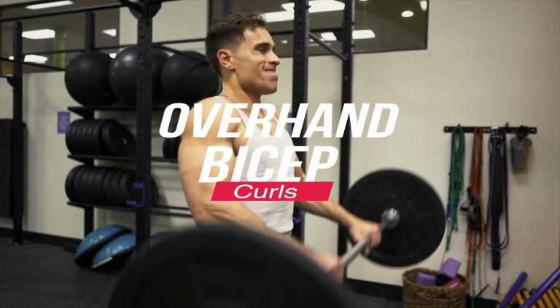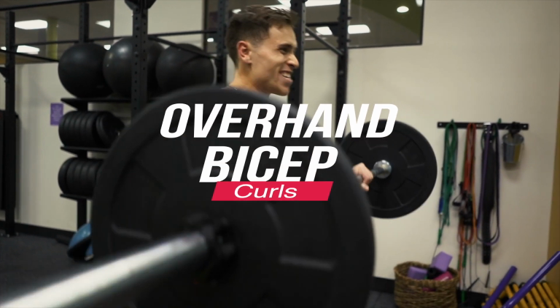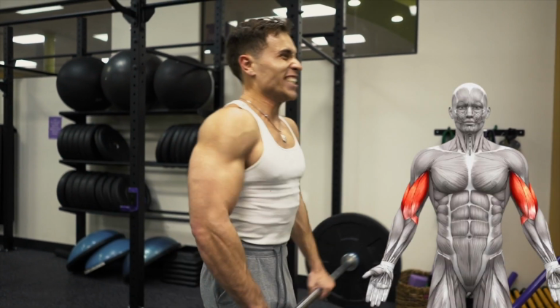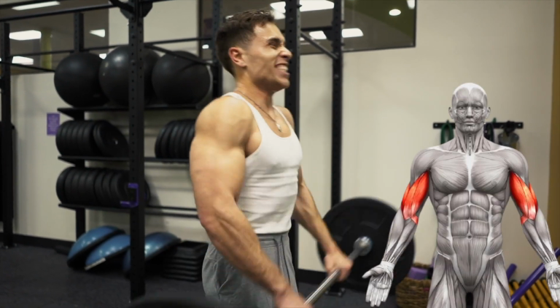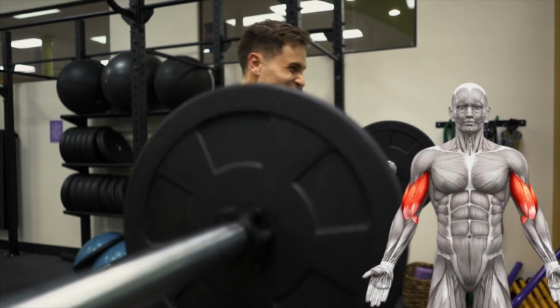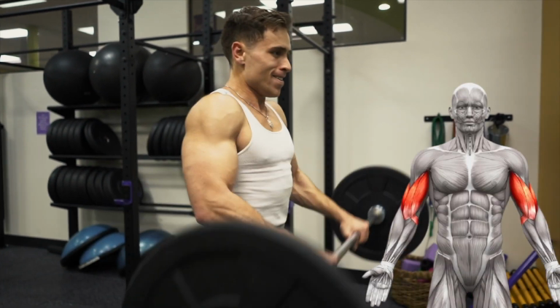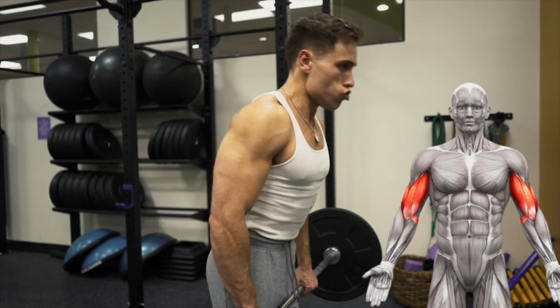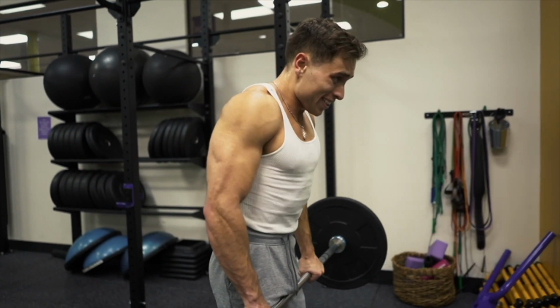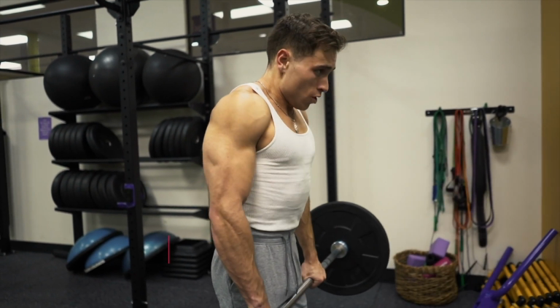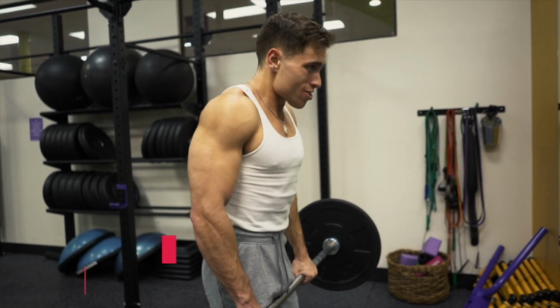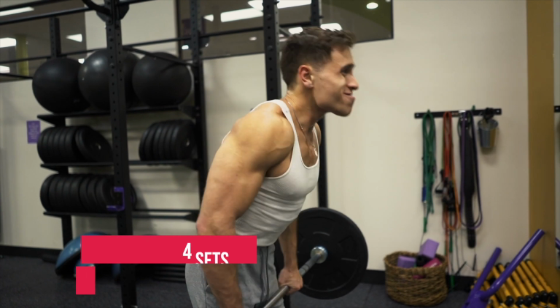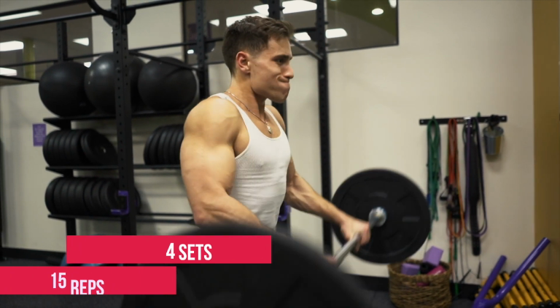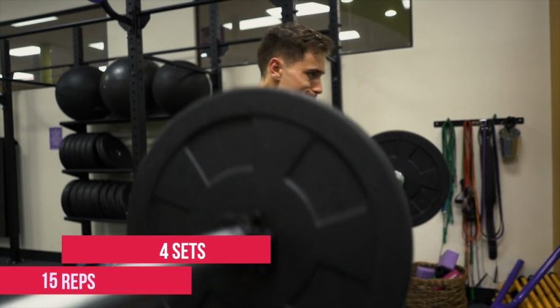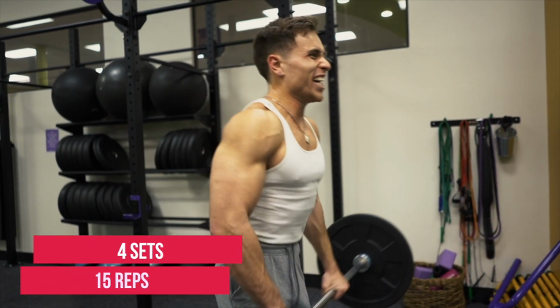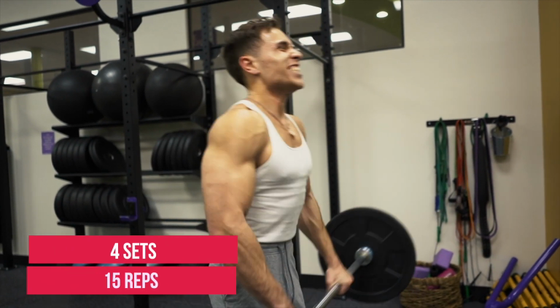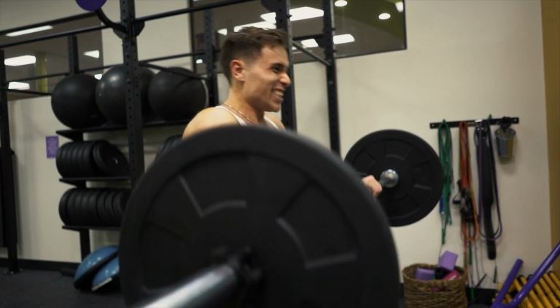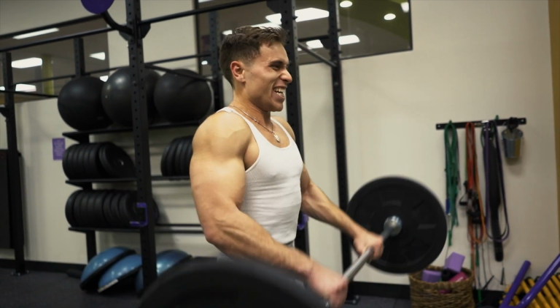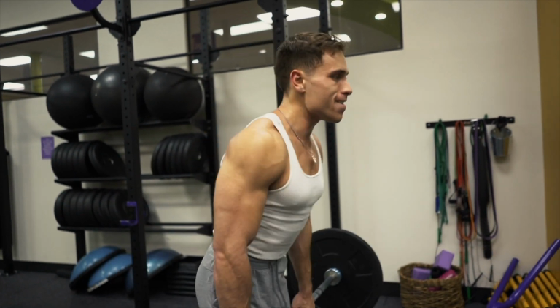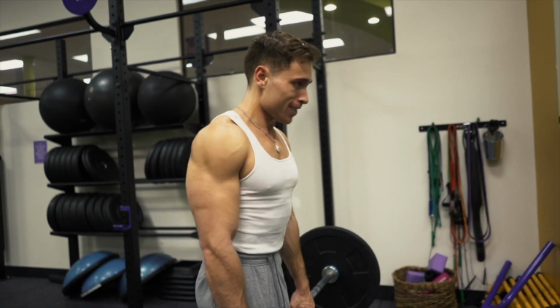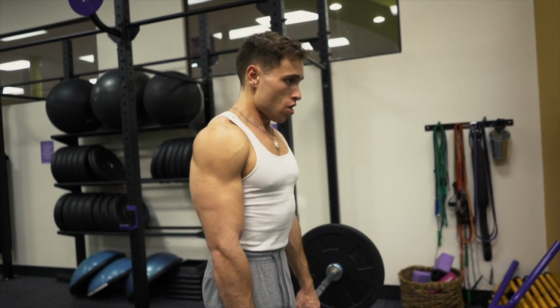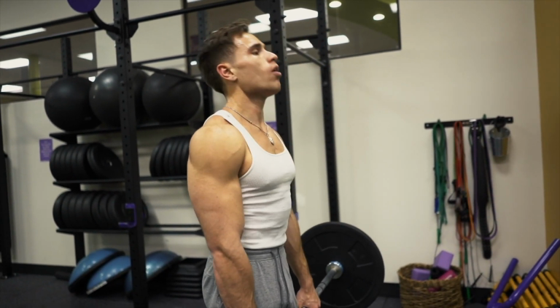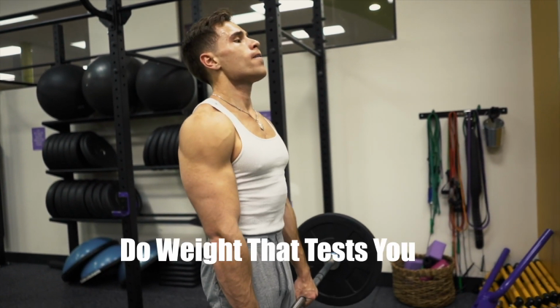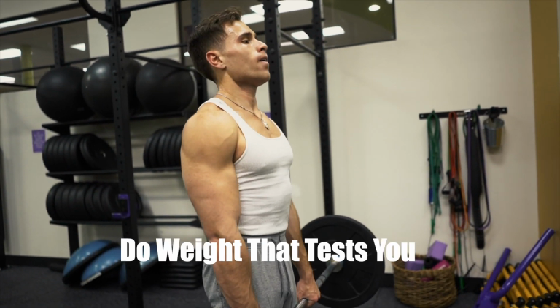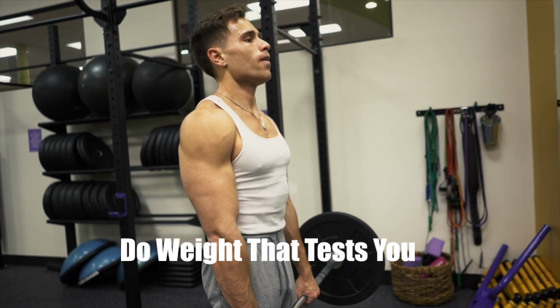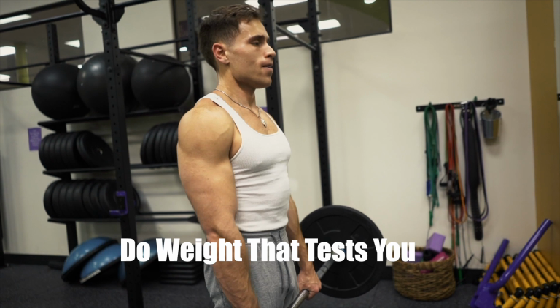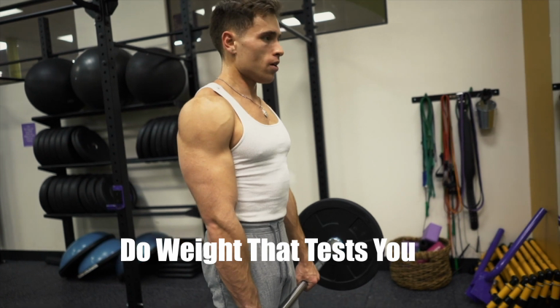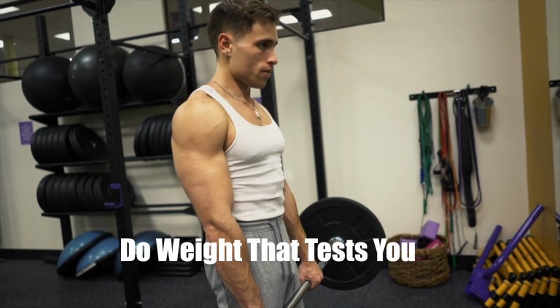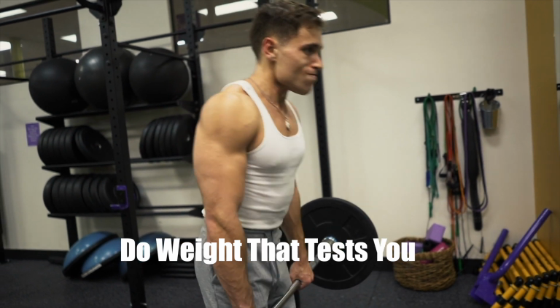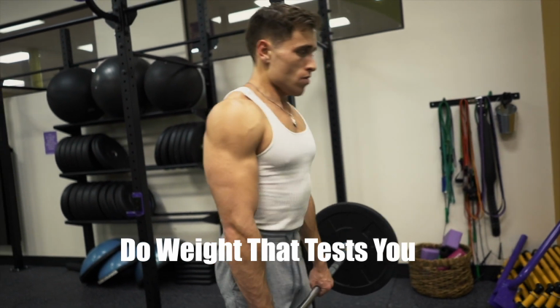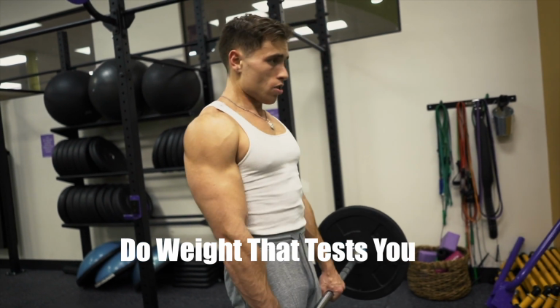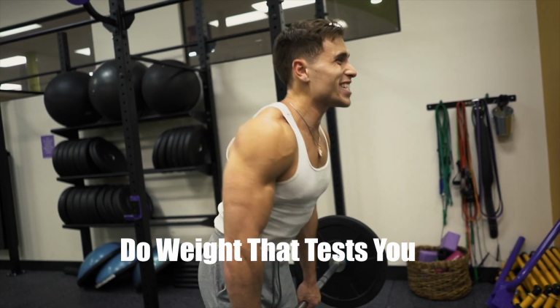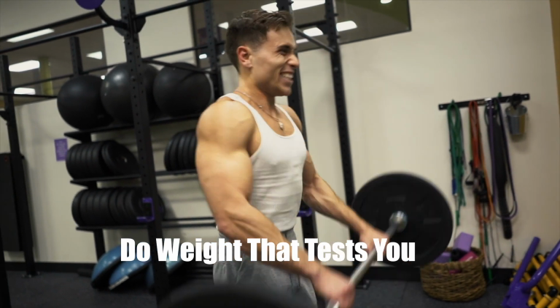Our next workout is overhand bicep curls, which activates the long head and your forearms mainly. You're going to do four sets of 15 reps. Once again, test yourself — use a weight that you're giving out at 15 reps, not an easy 15.